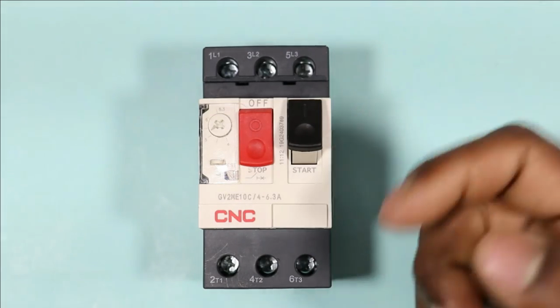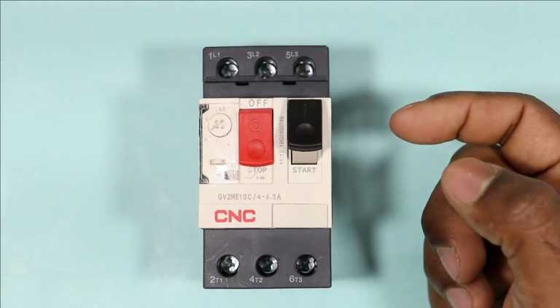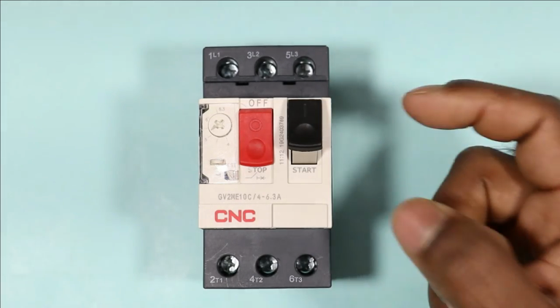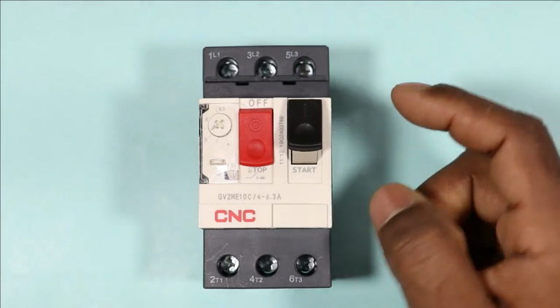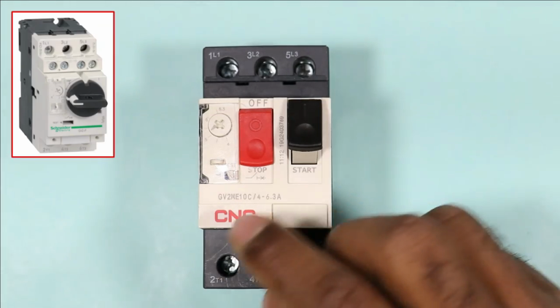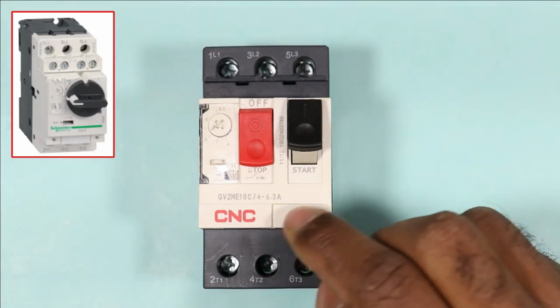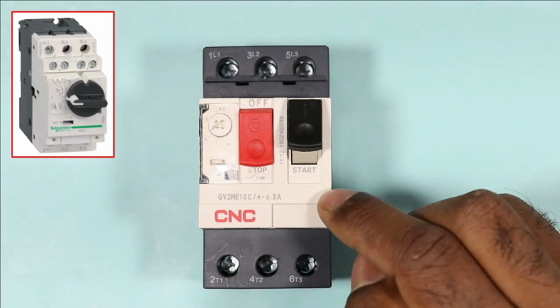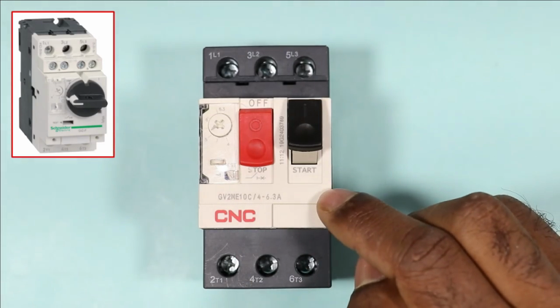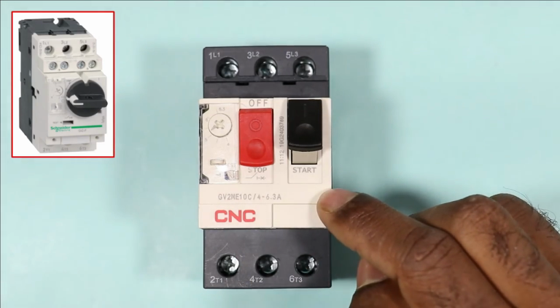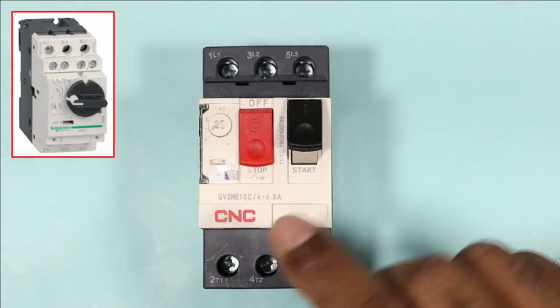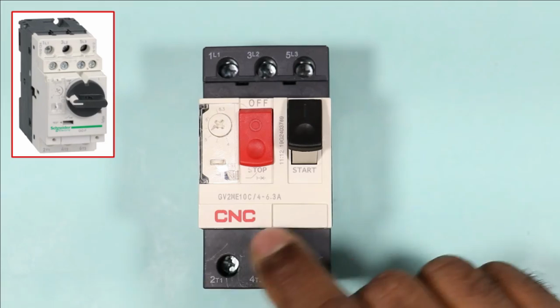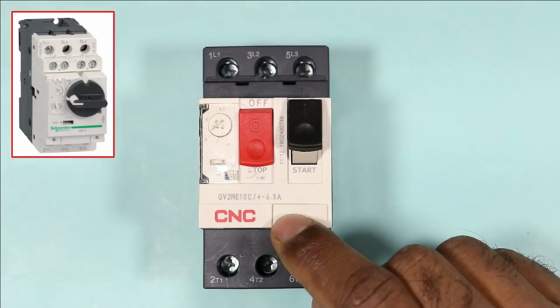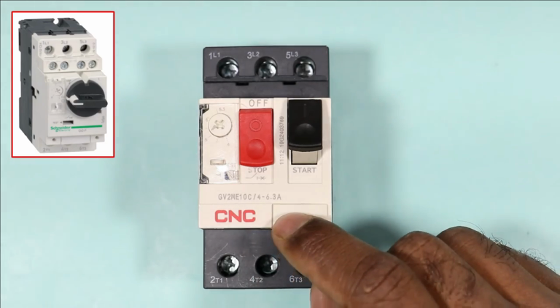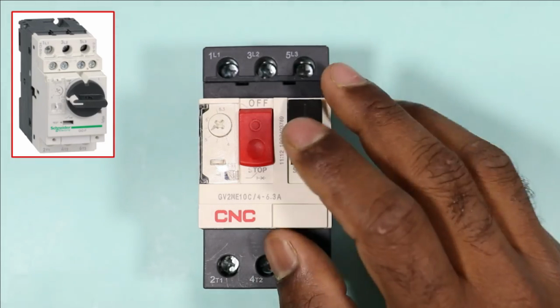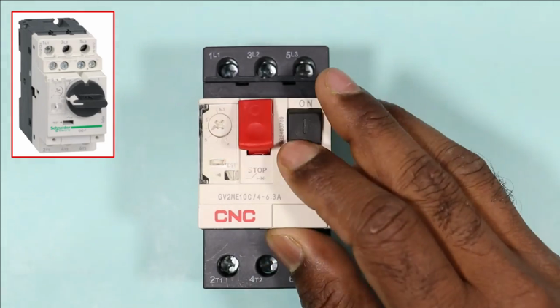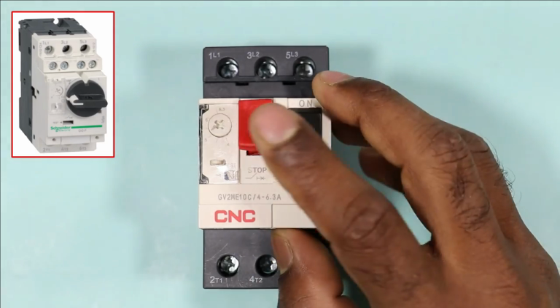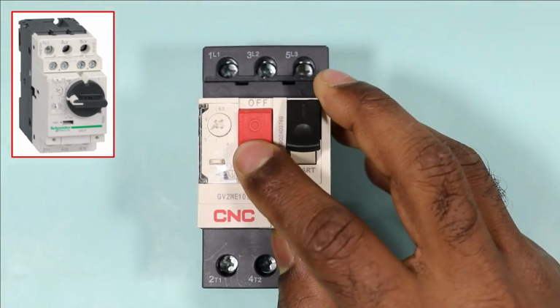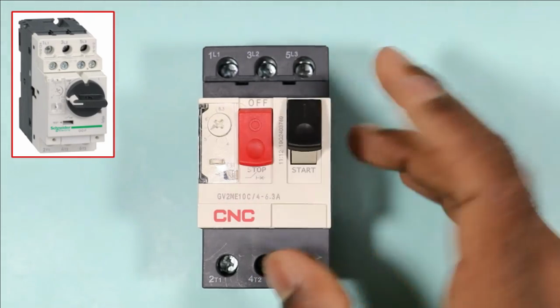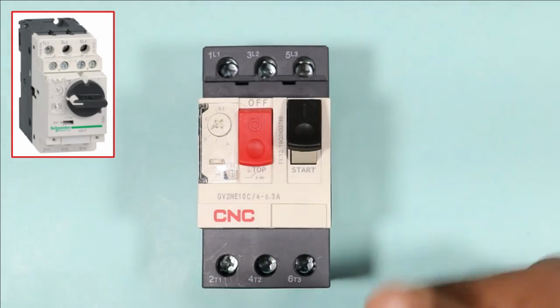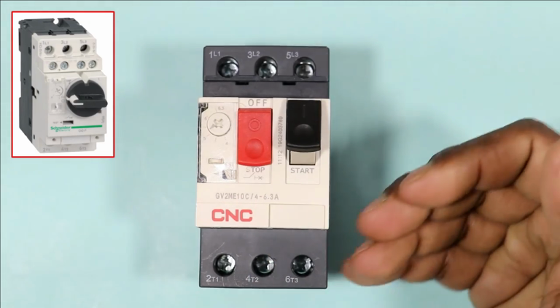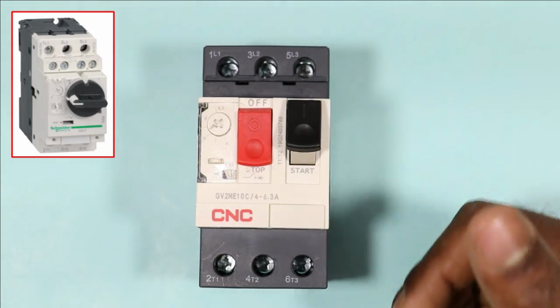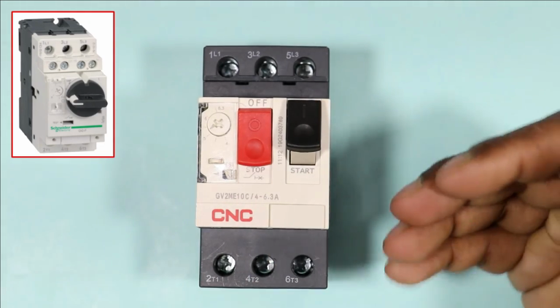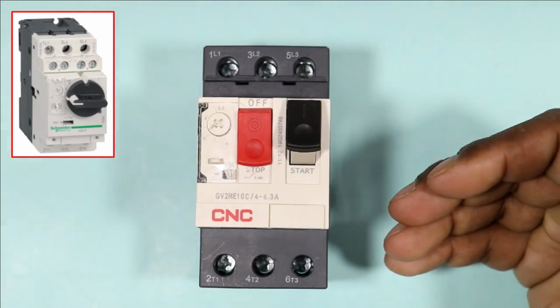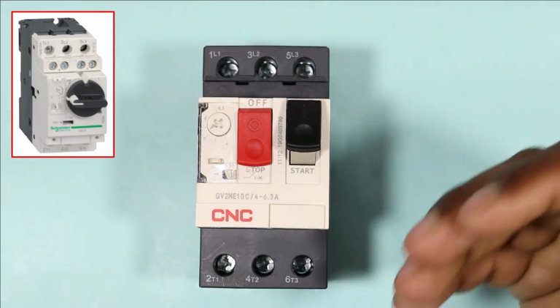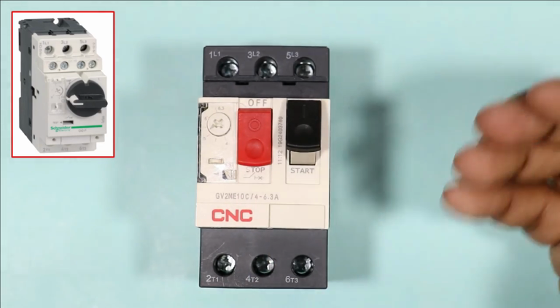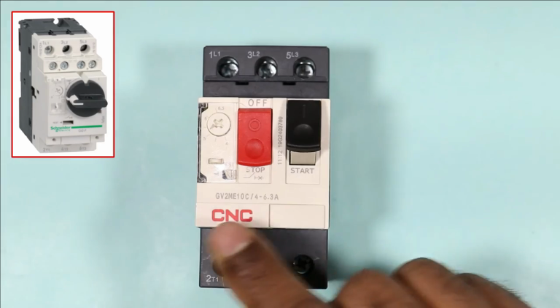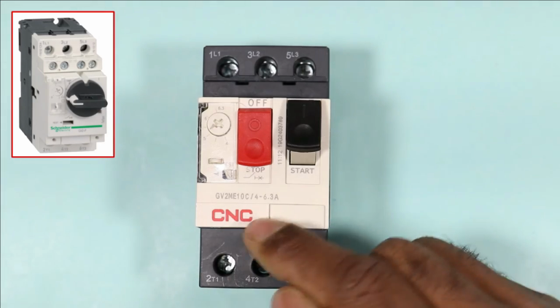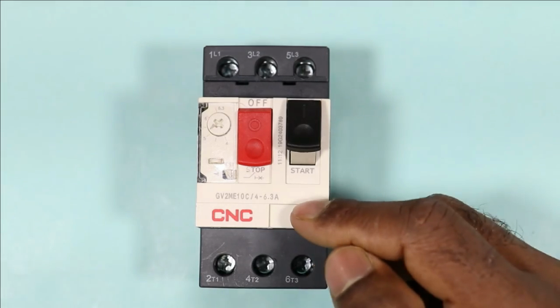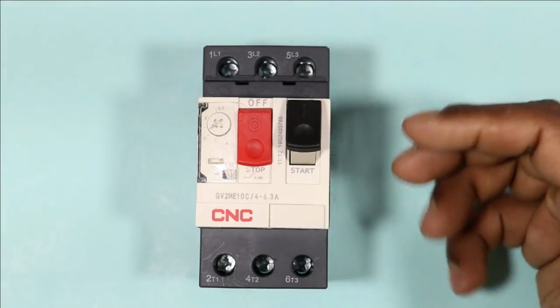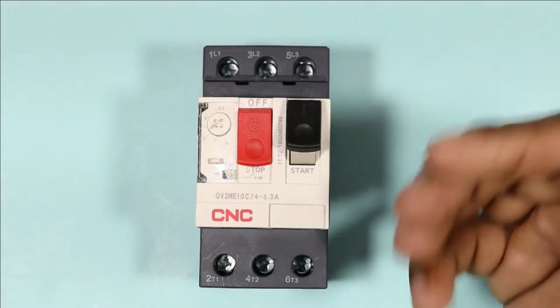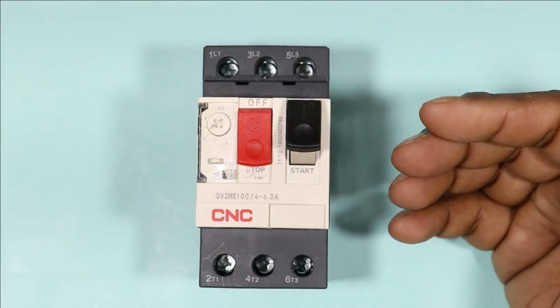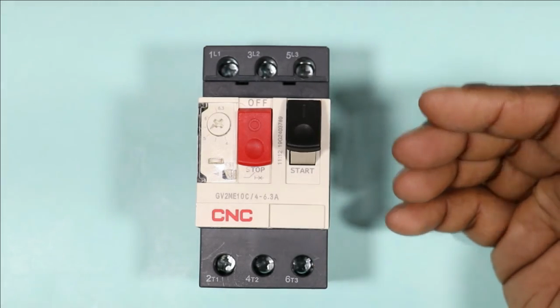In another model of MPCB you will find NO/NC contacts. By using these contacts you can make on indication, off indication, as well as trip indication. You can use the NO/NC contacts in any way as per your need.